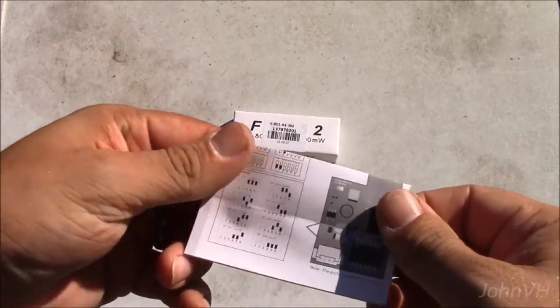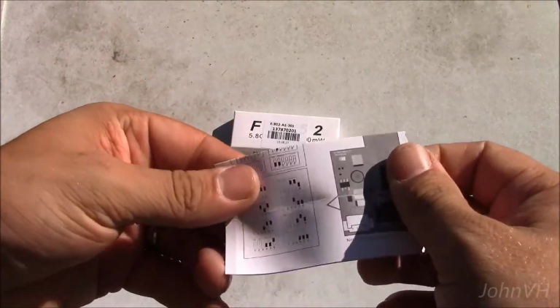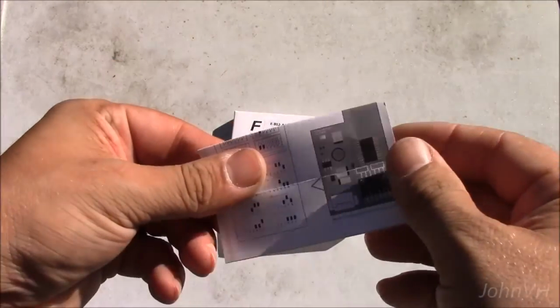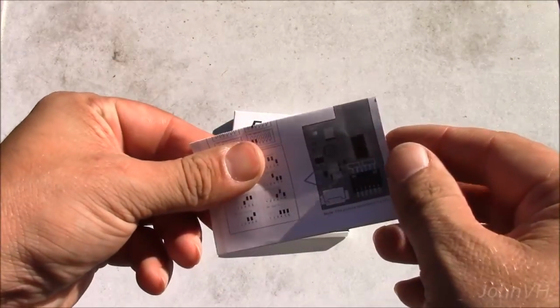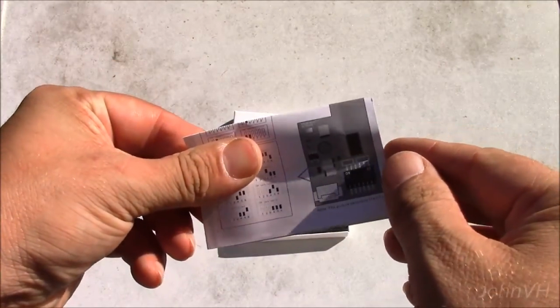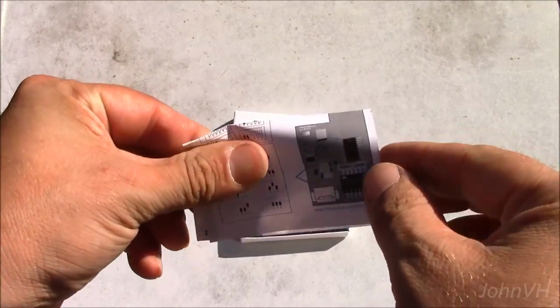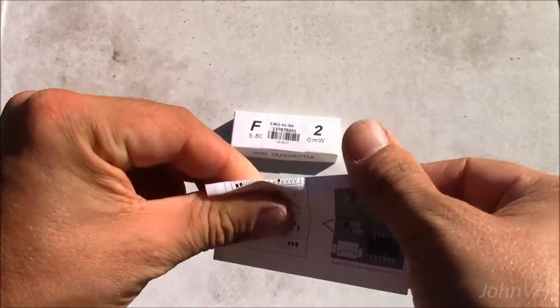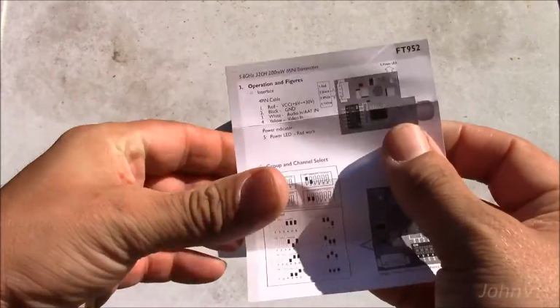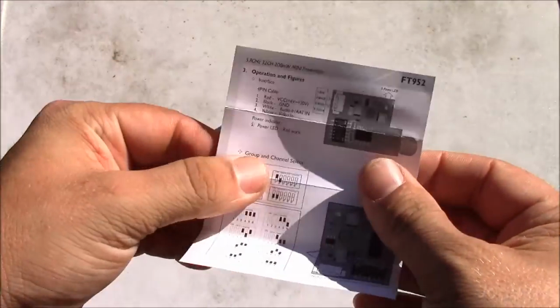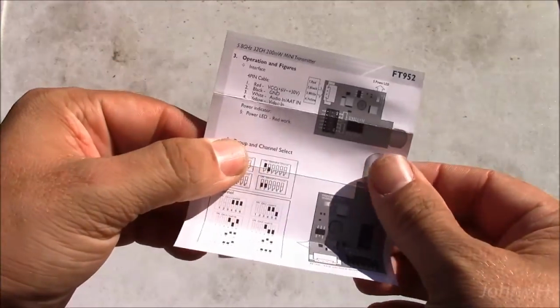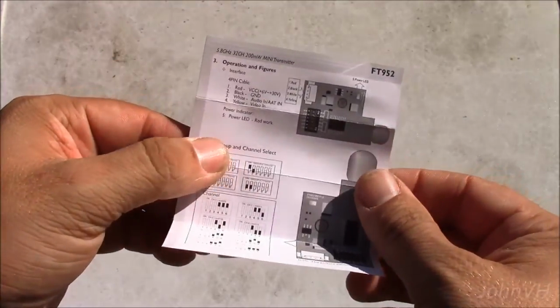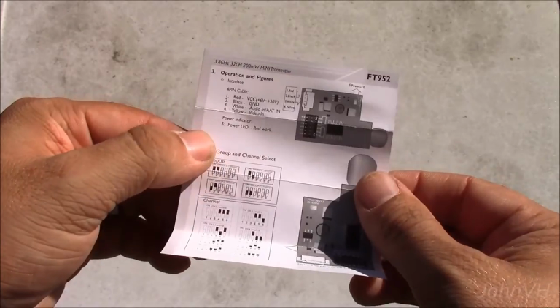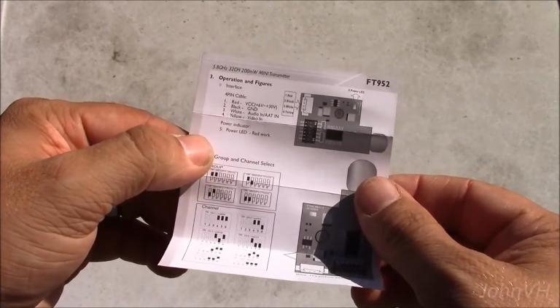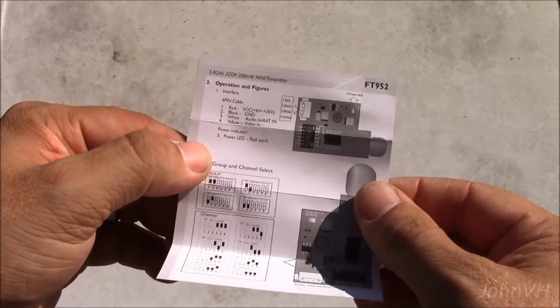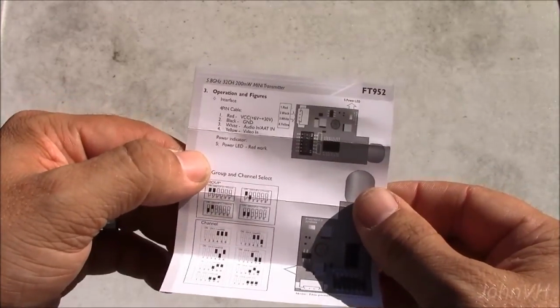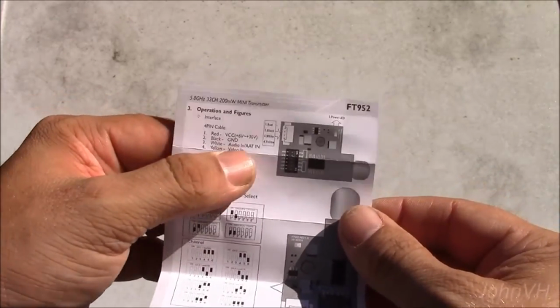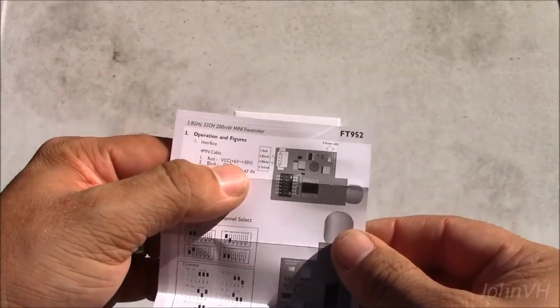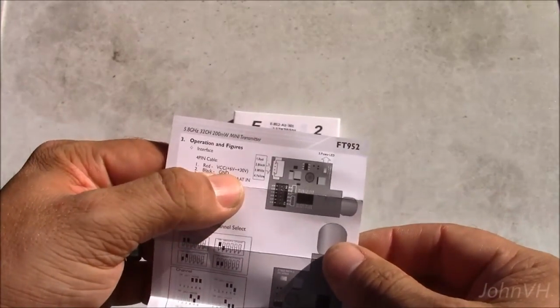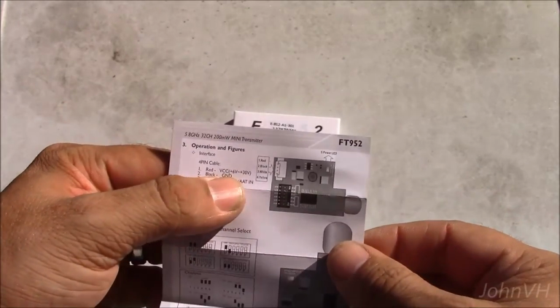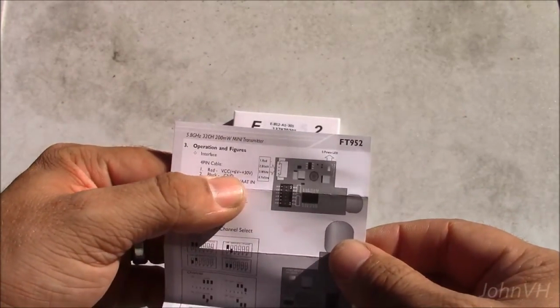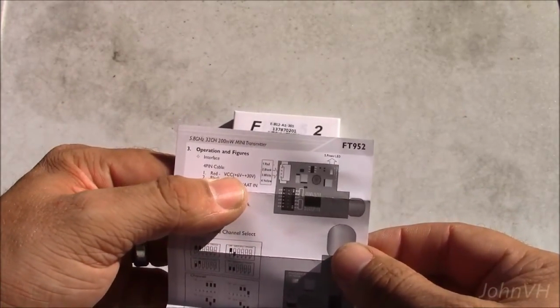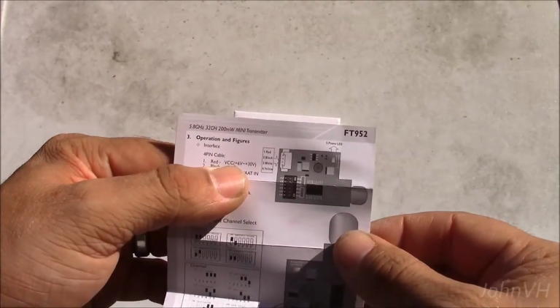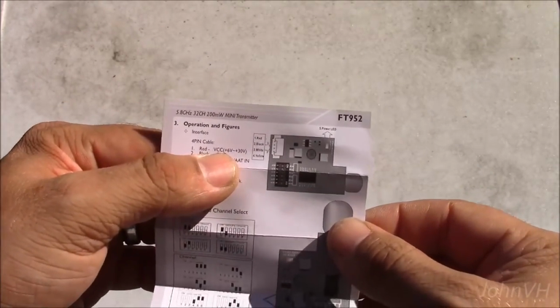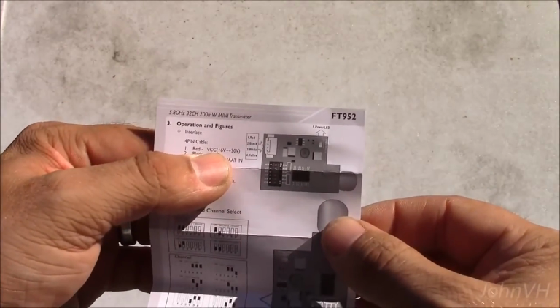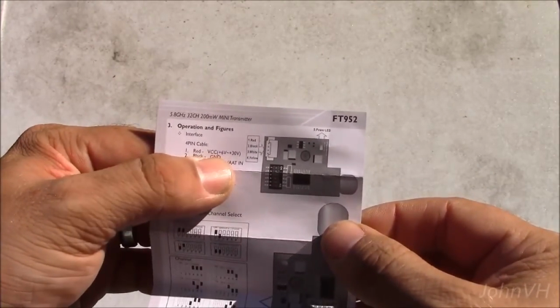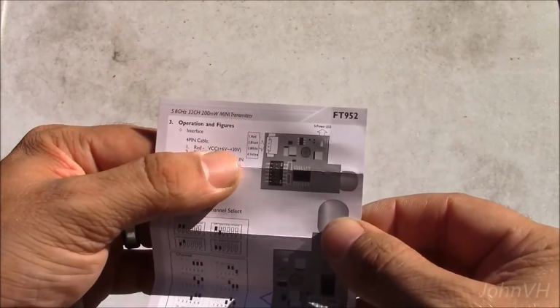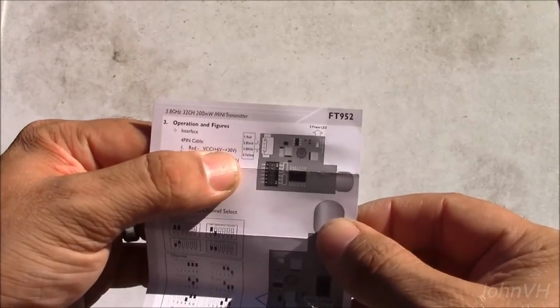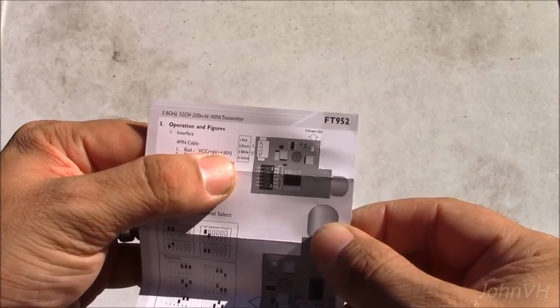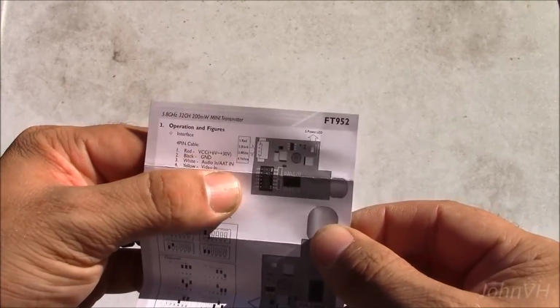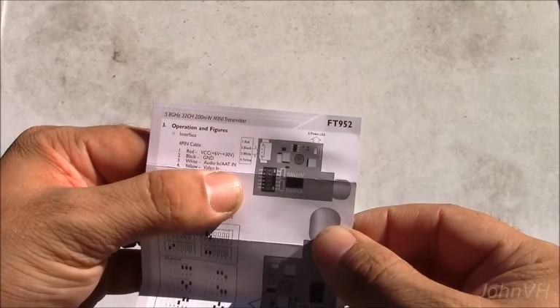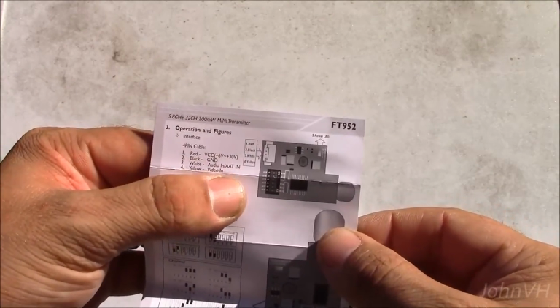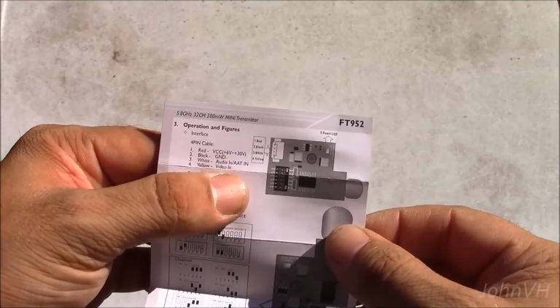Here we have the instruction manual — that's how to hook it up. It takes 6 to 30 volts, which is interesting.